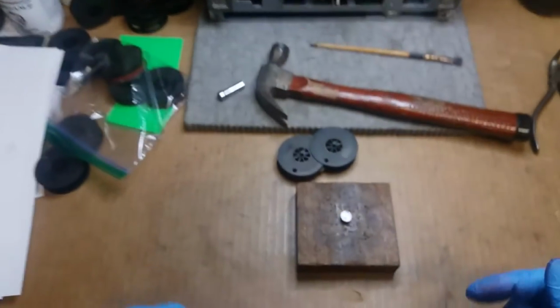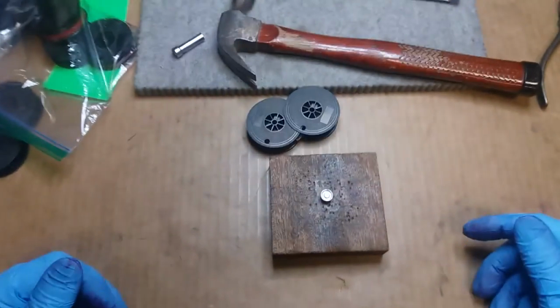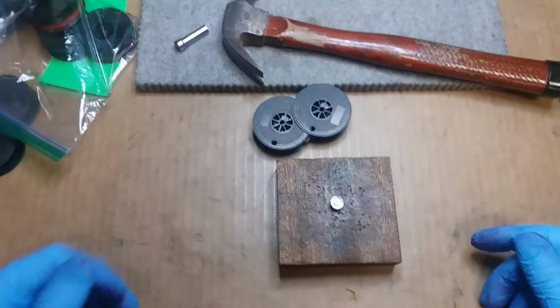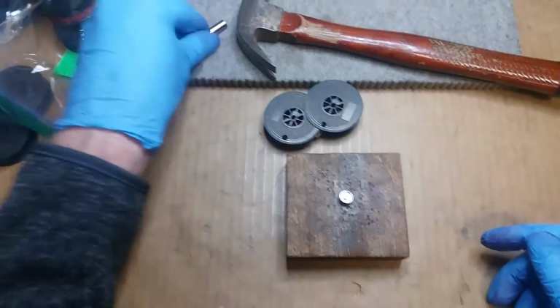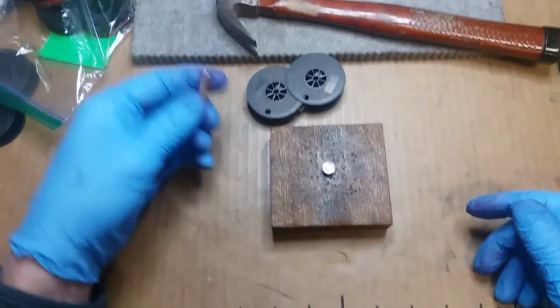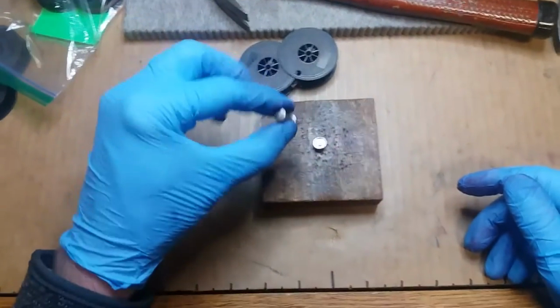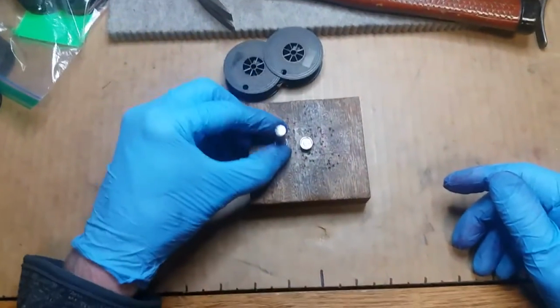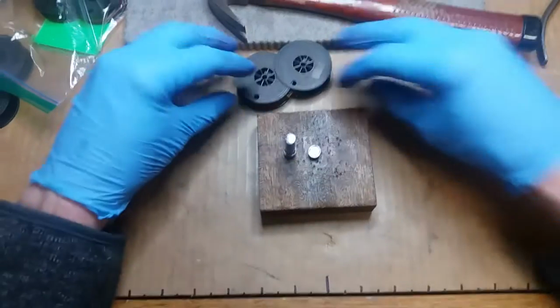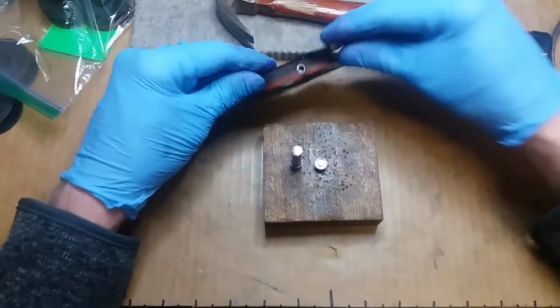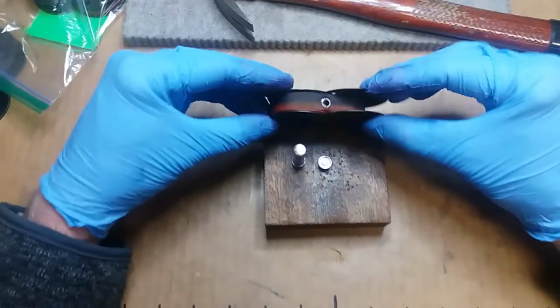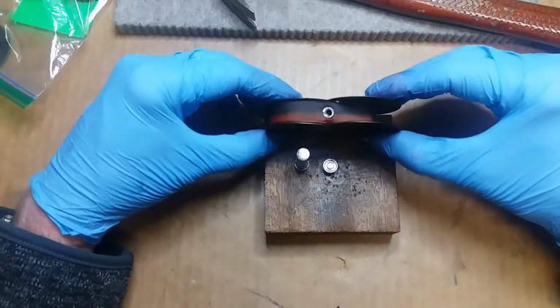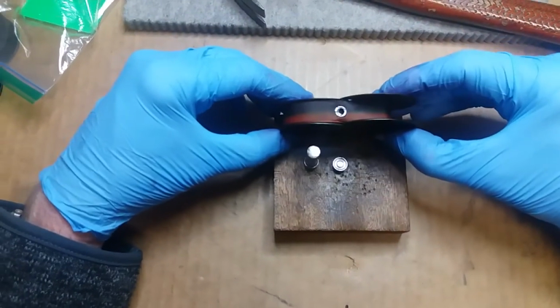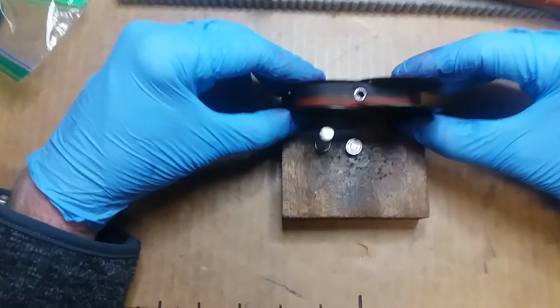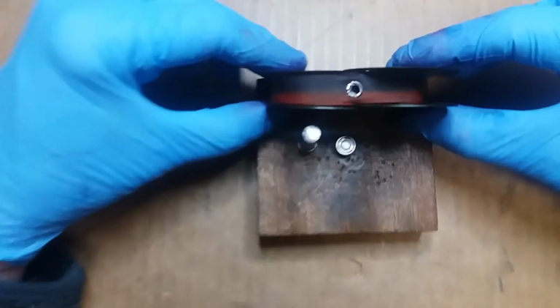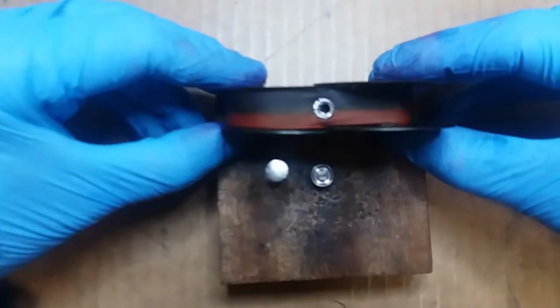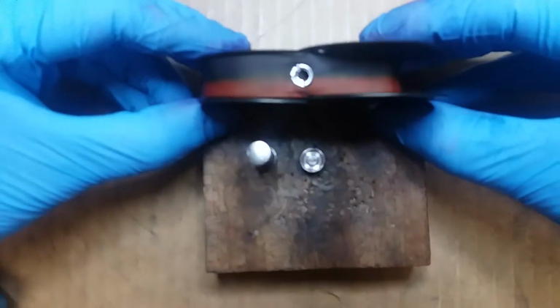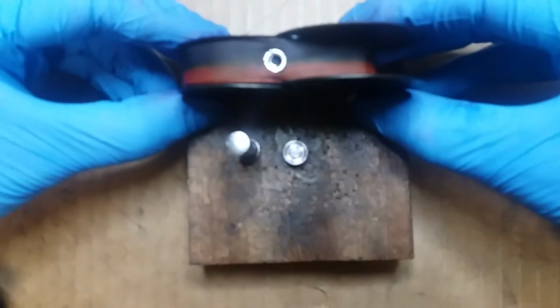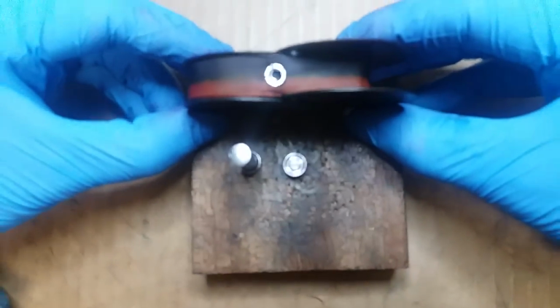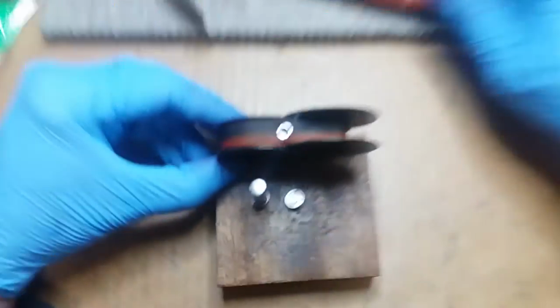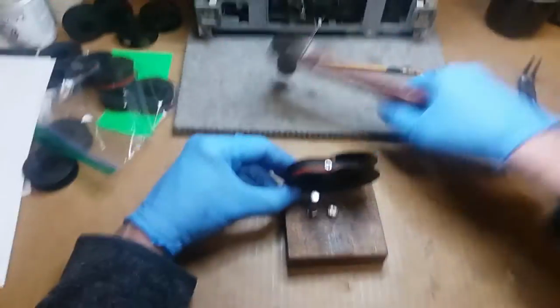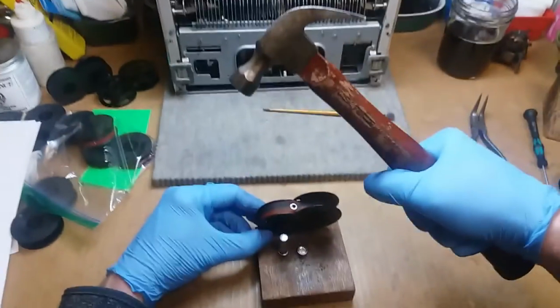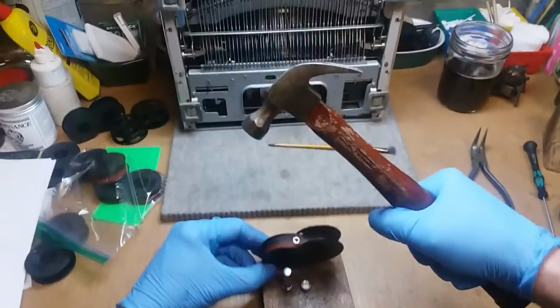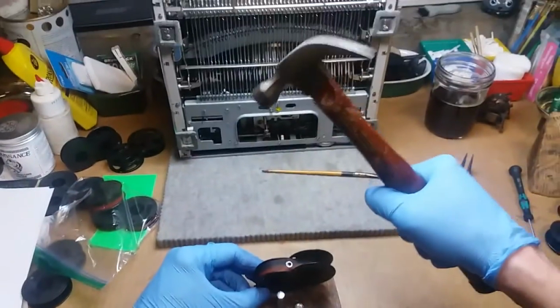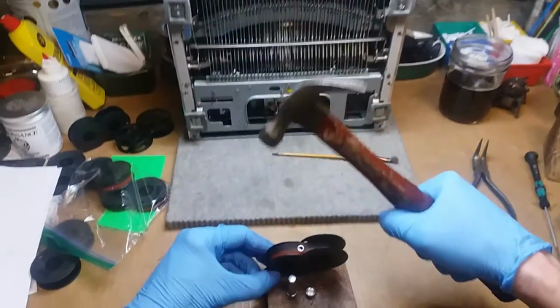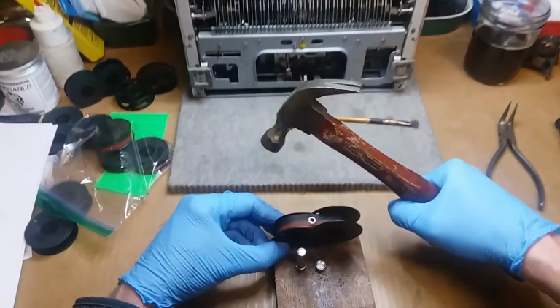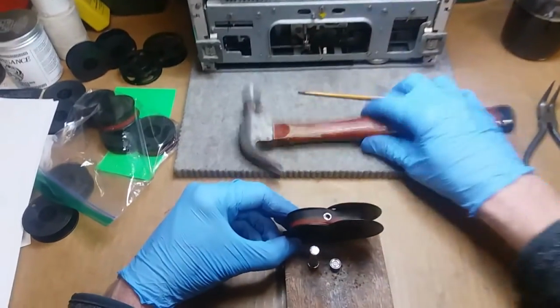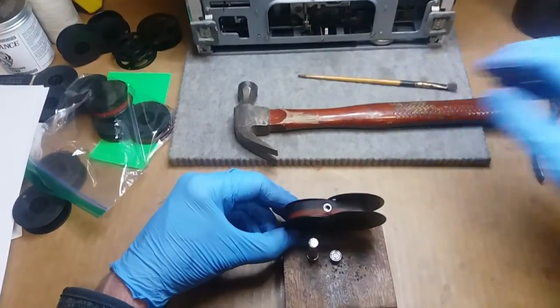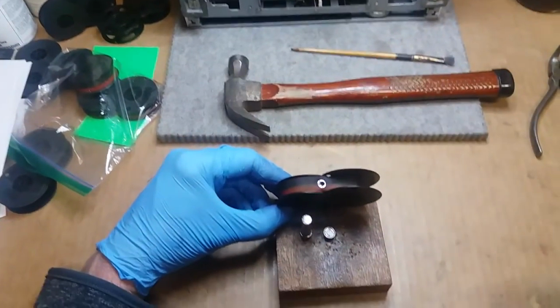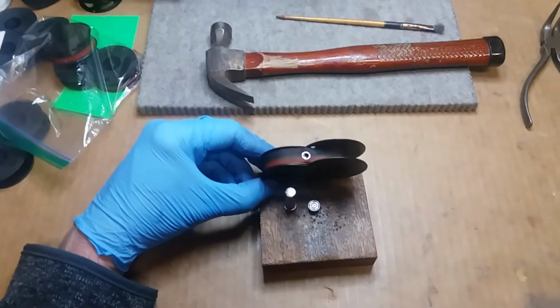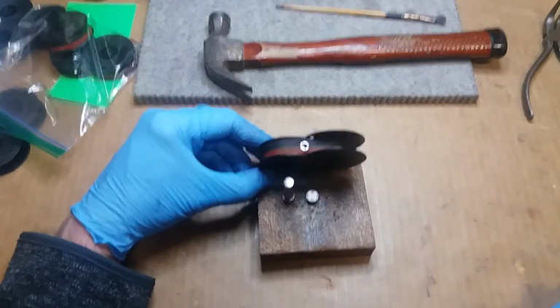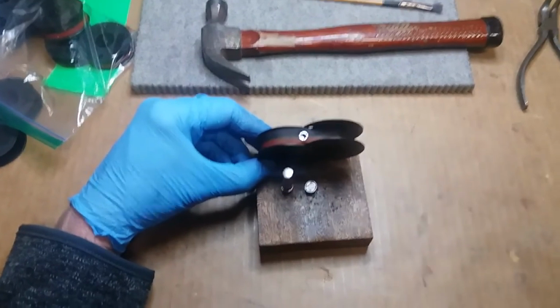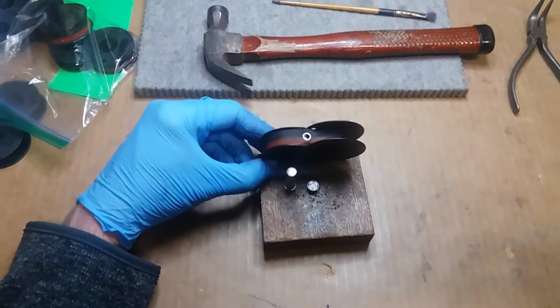Anyway, there you go. That's my high-tech ribbon eyelet method. Complete with hammer. Ha. Later.